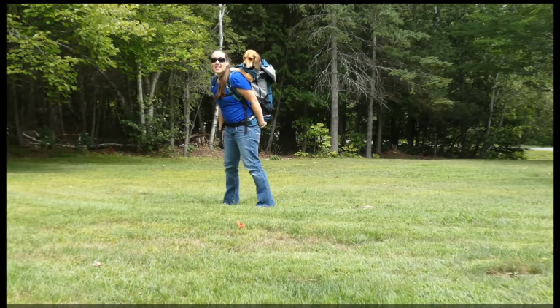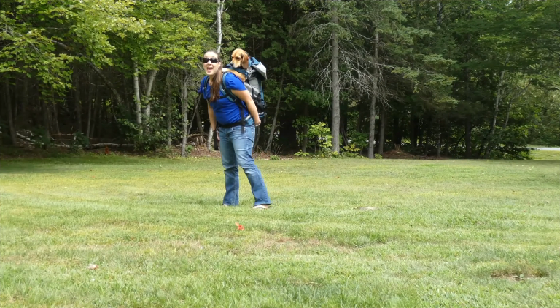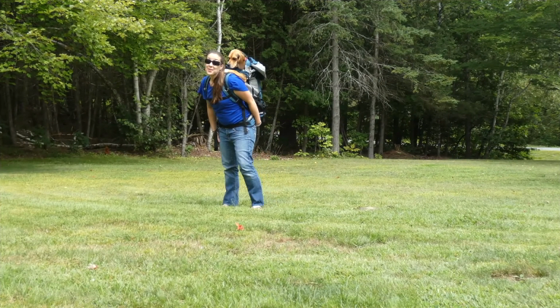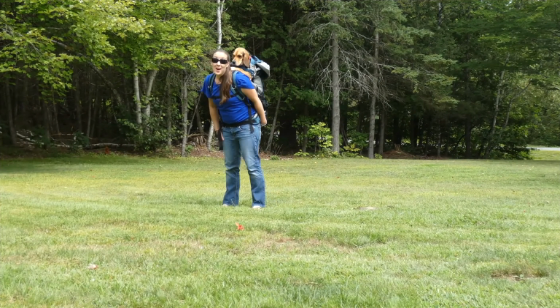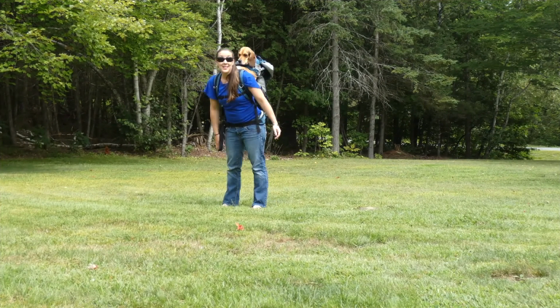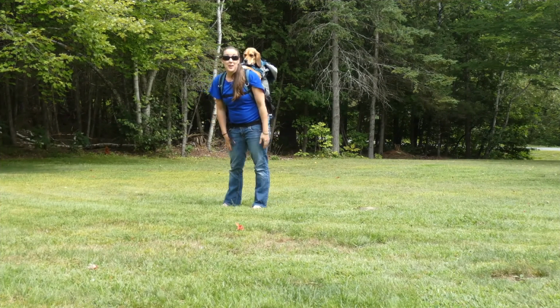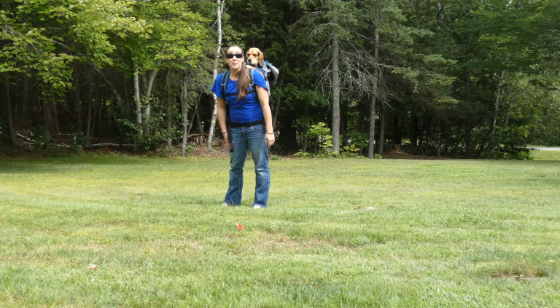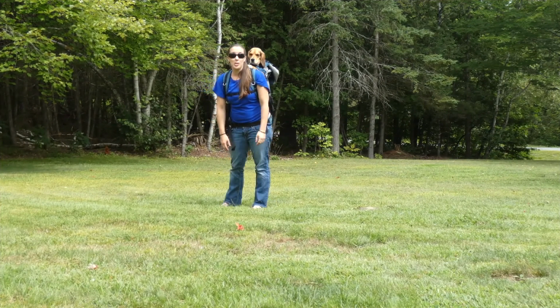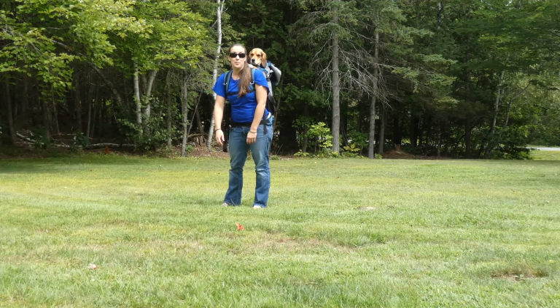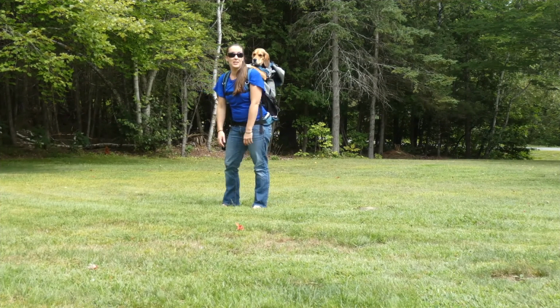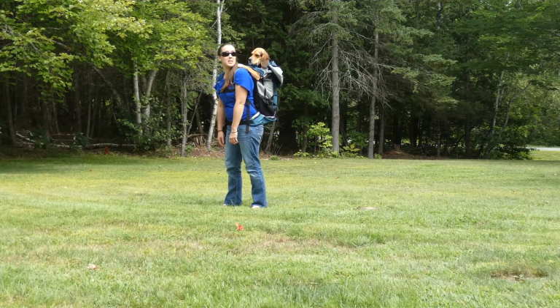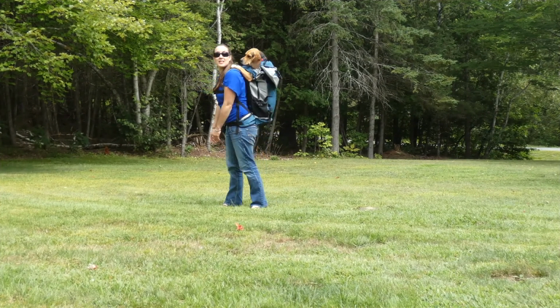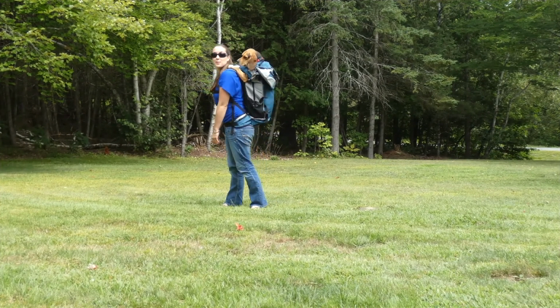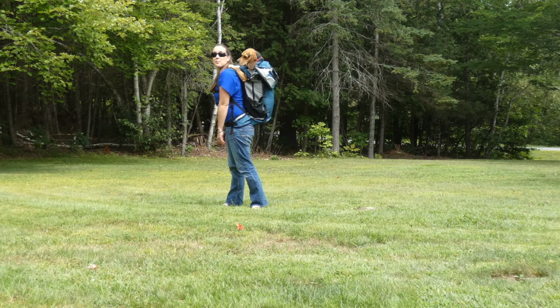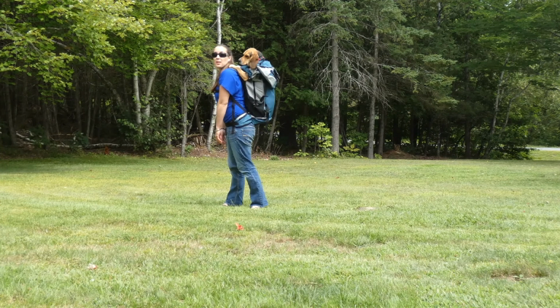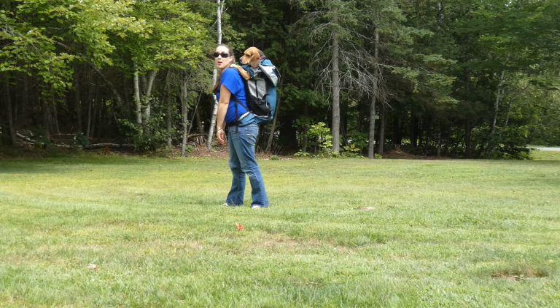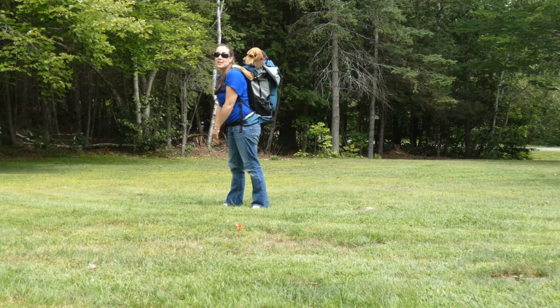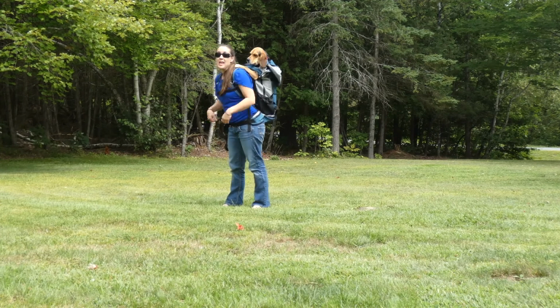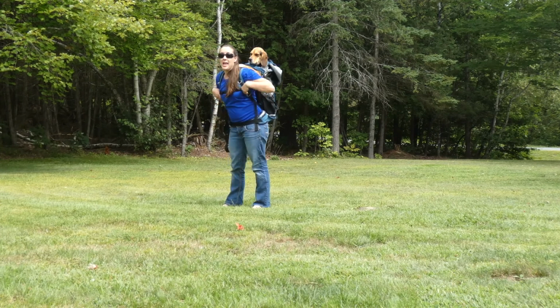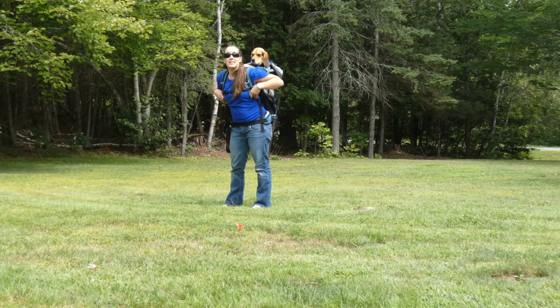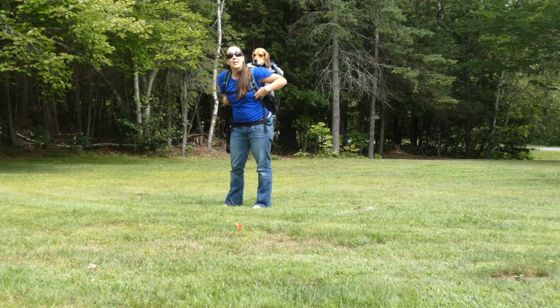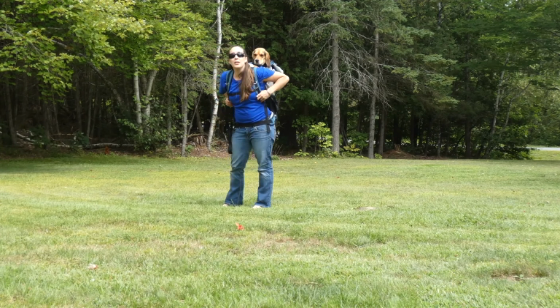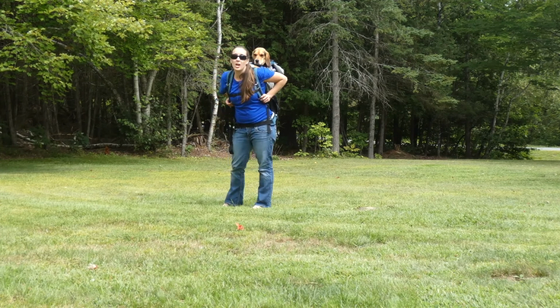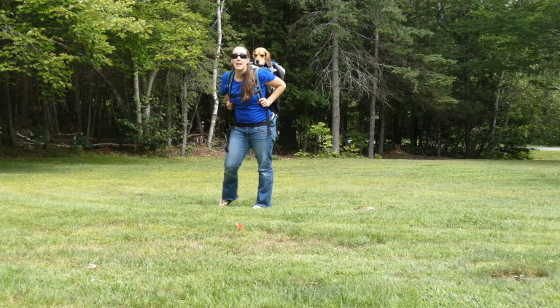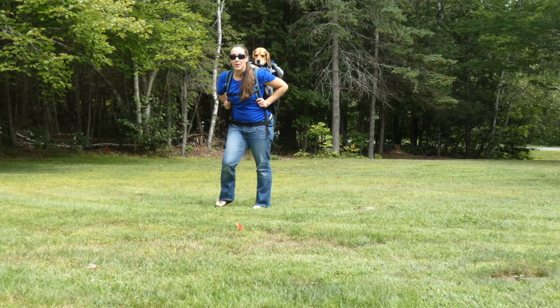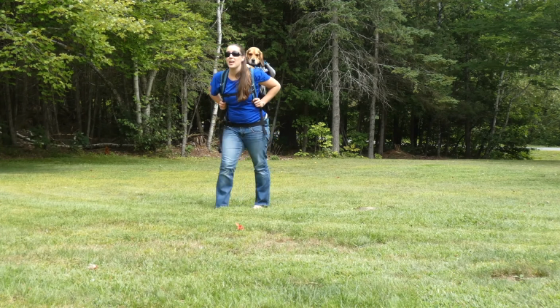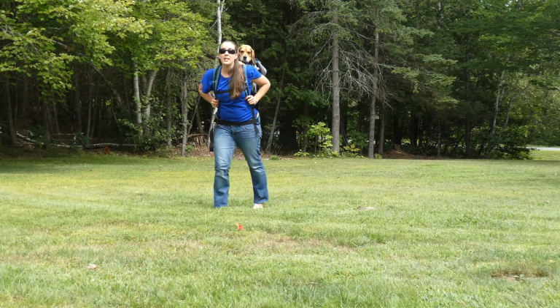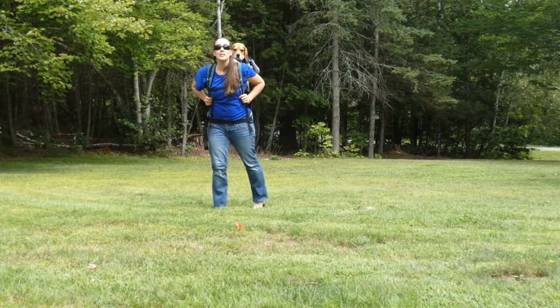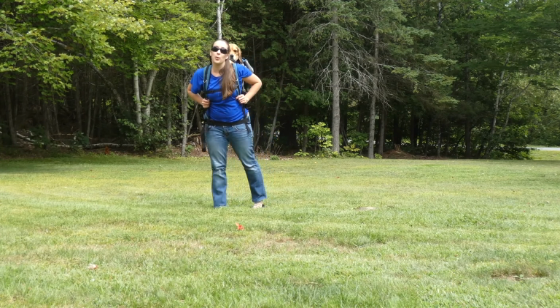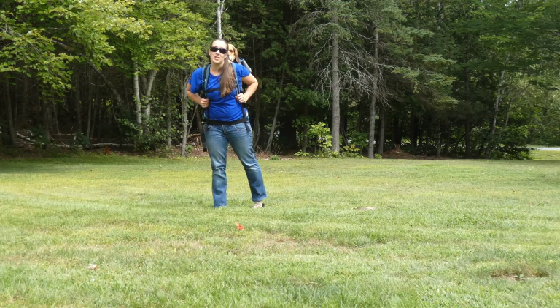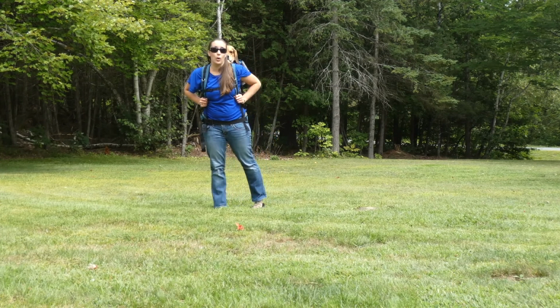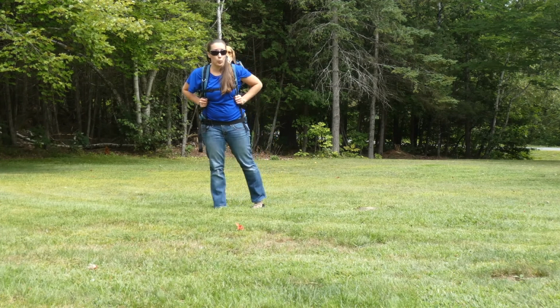Hey everyone, it's Samantha from Top Dog Tips. This is my Beagle Molly and today we are trying out the K9 Sport Sack Rover.